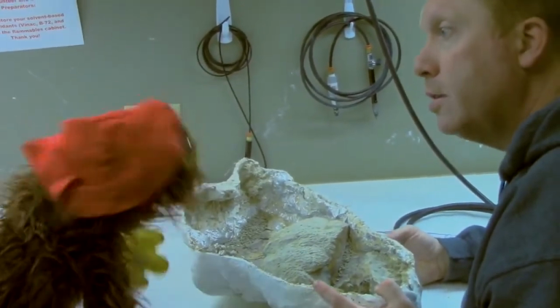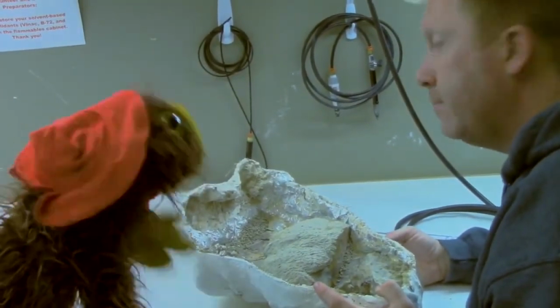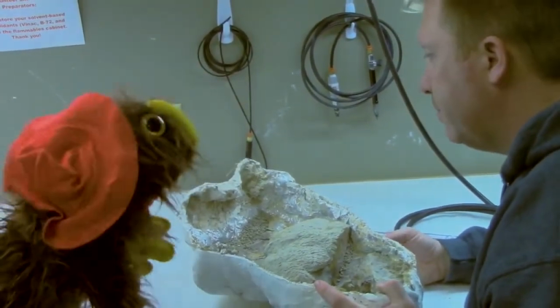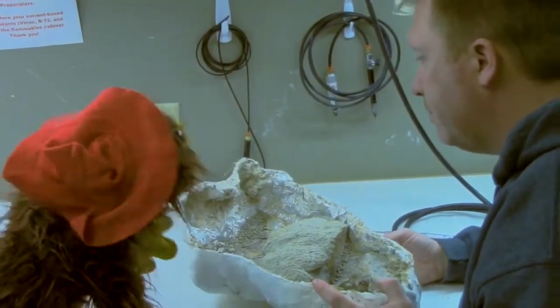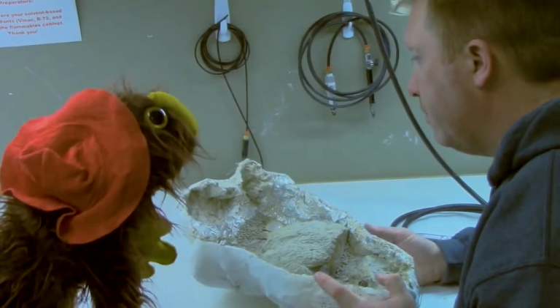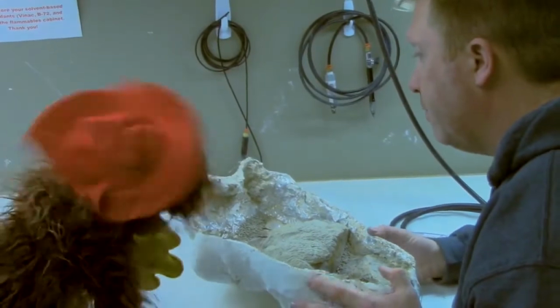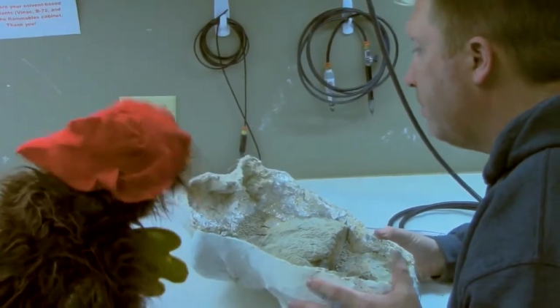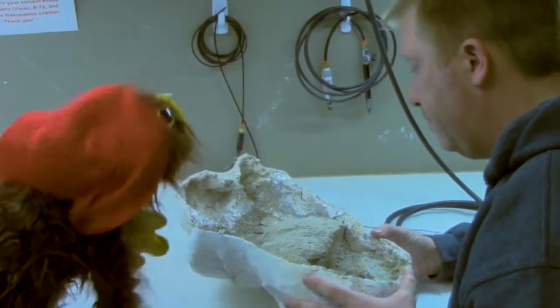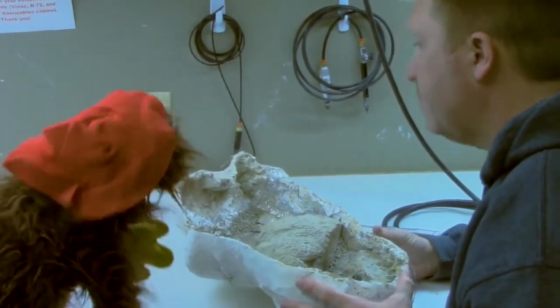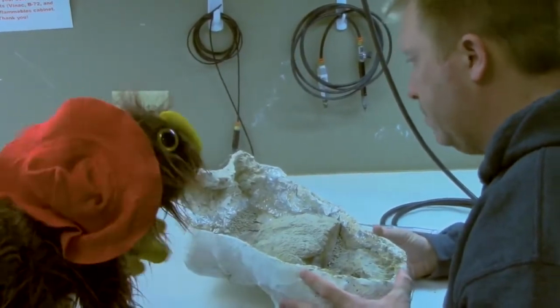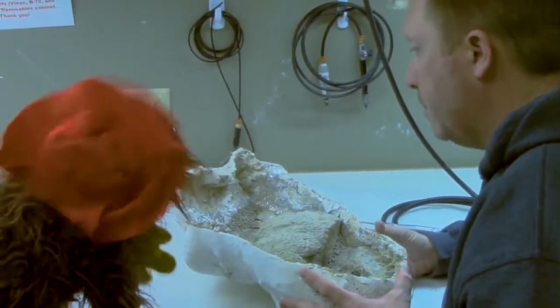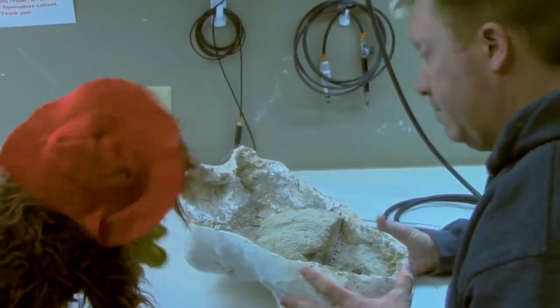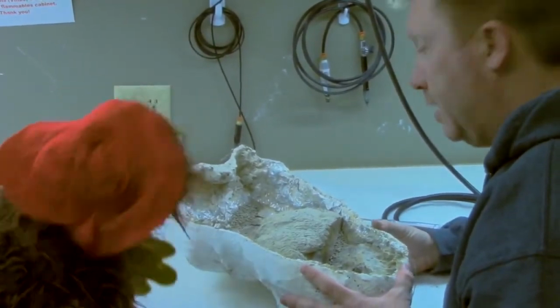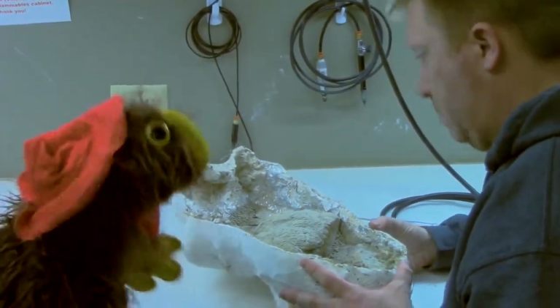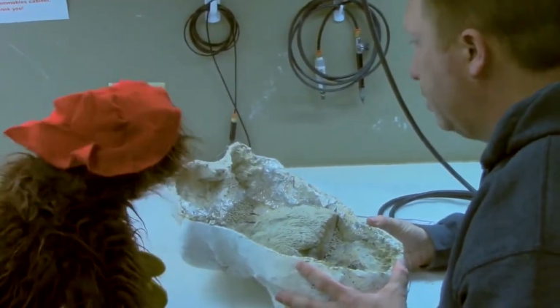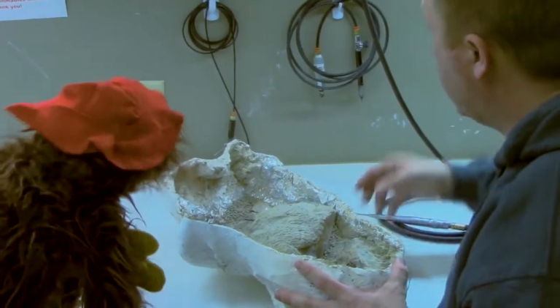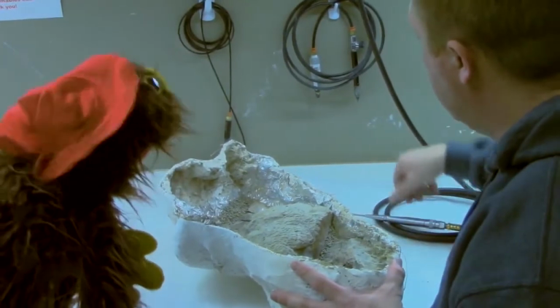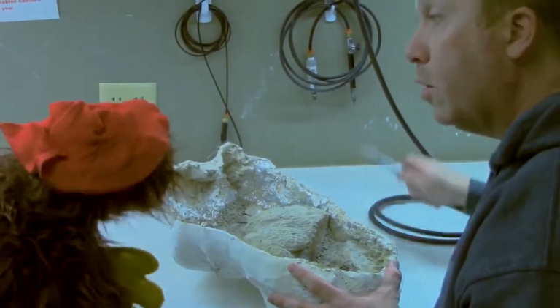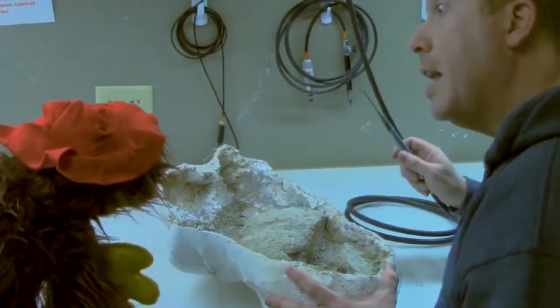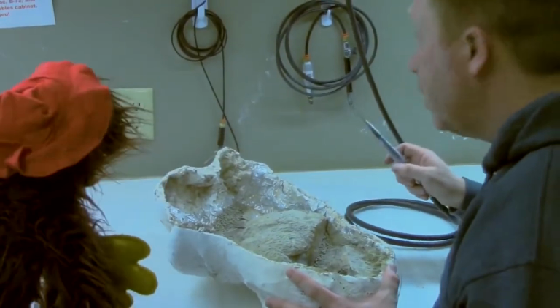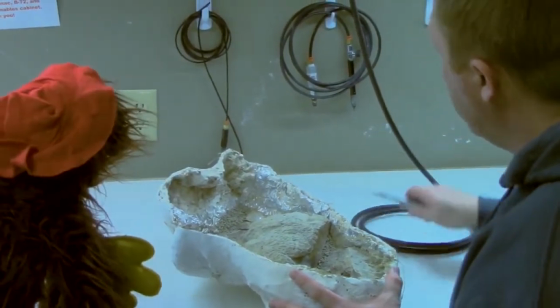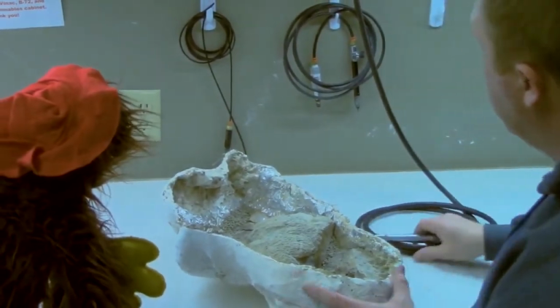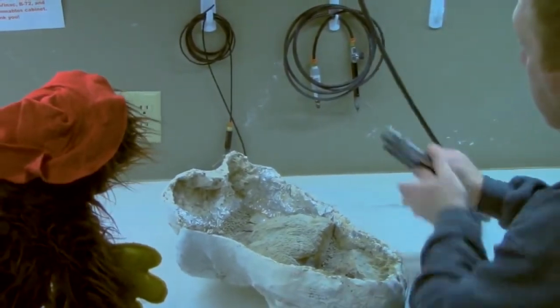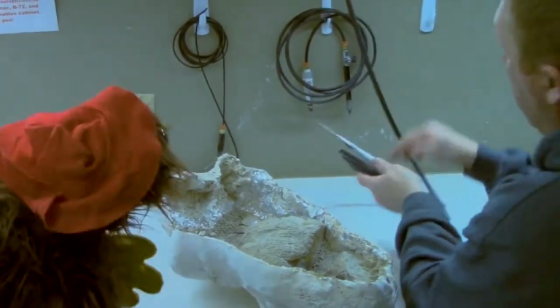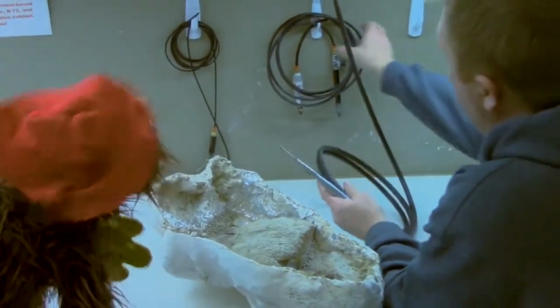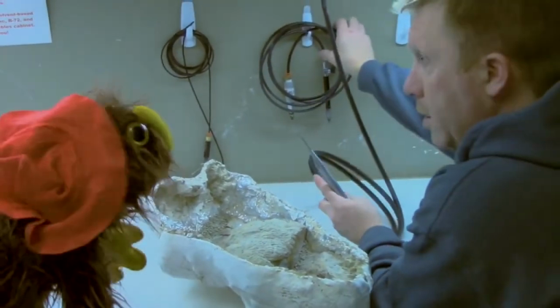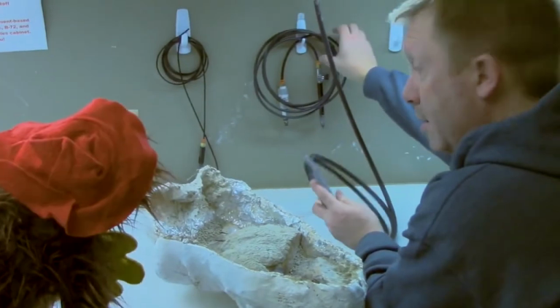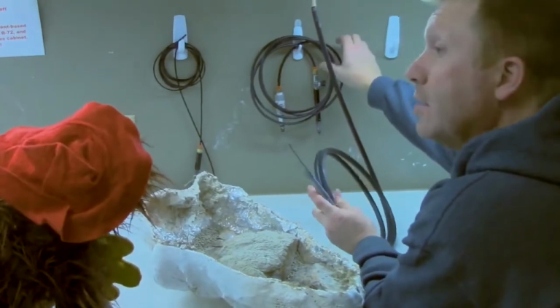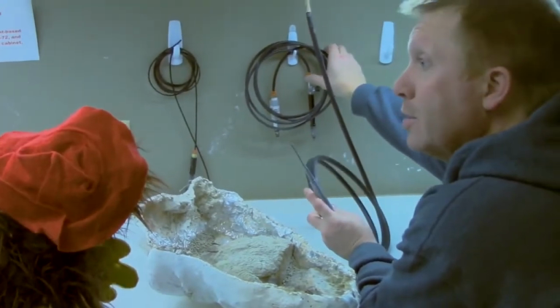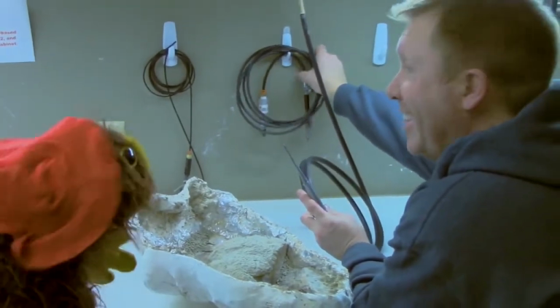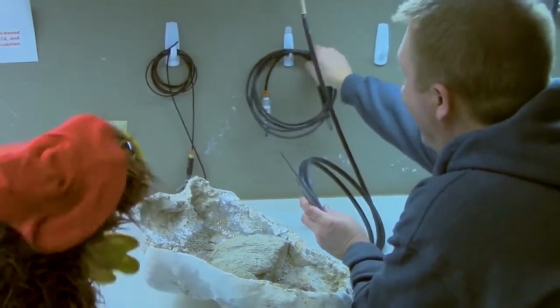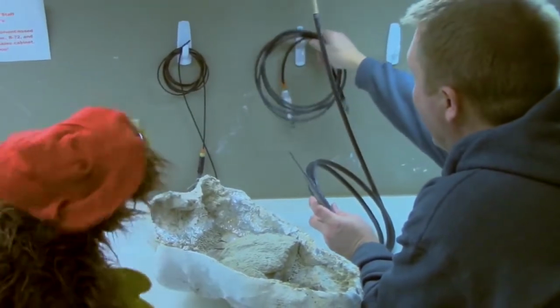When you're preparing these things, you've got to be extra careful not to hit any of that real bone — get that rock off nice and clean. That's absolutely correct, because these things can do a lot of damage.